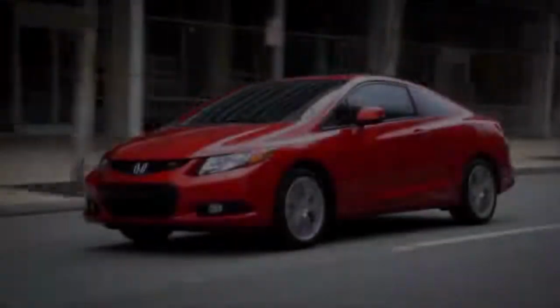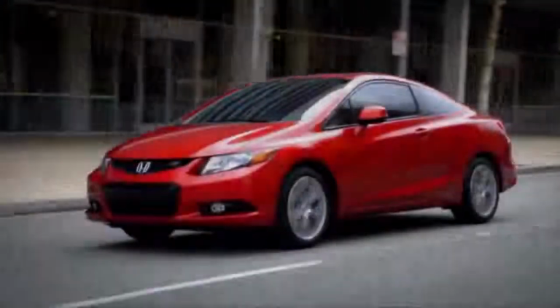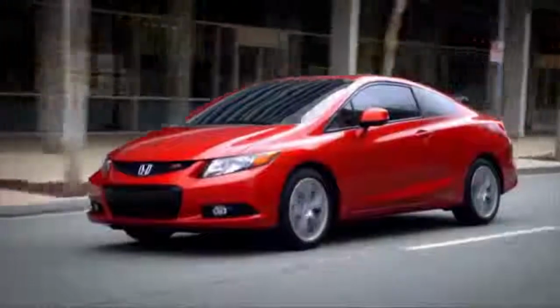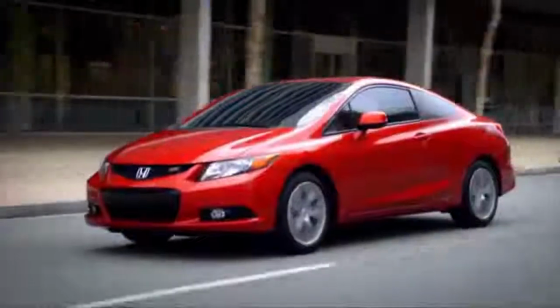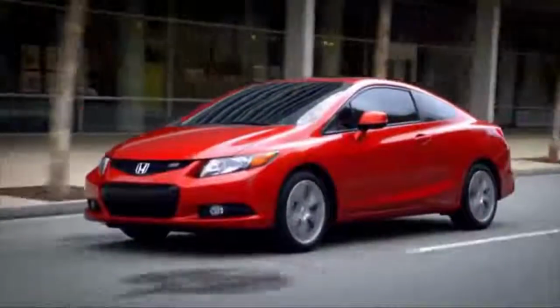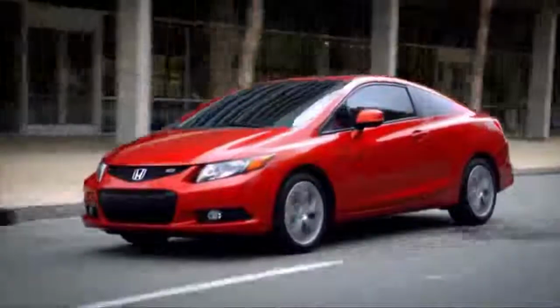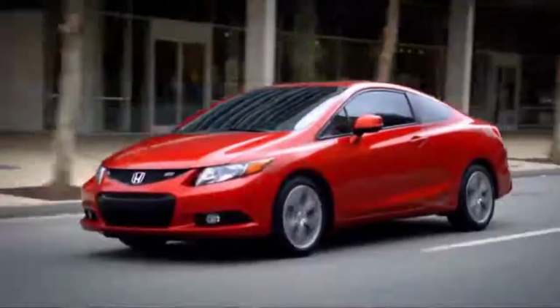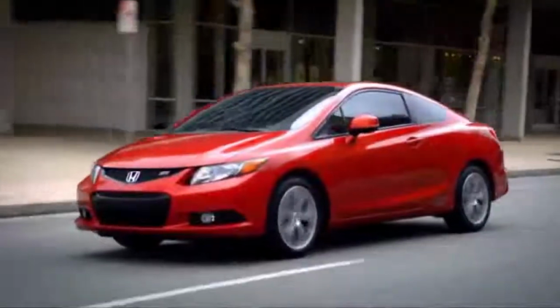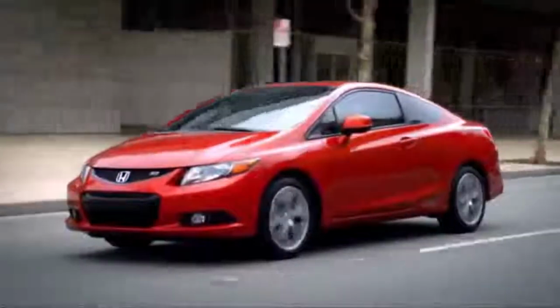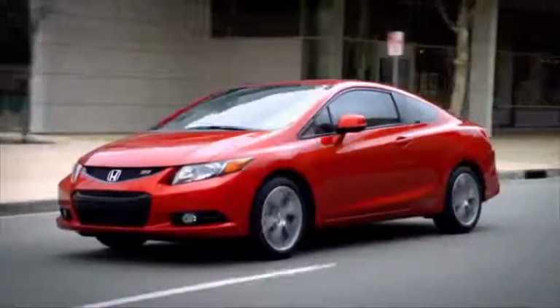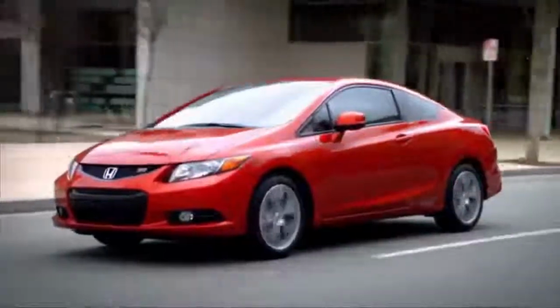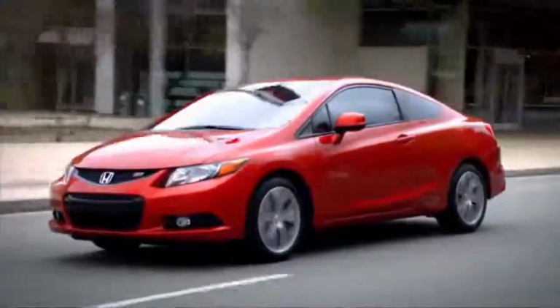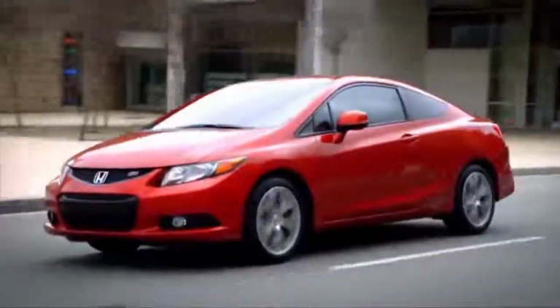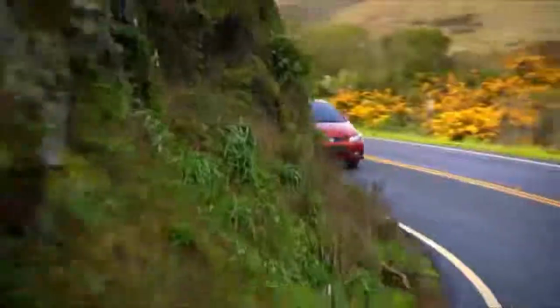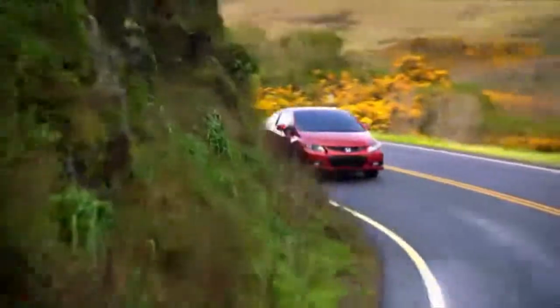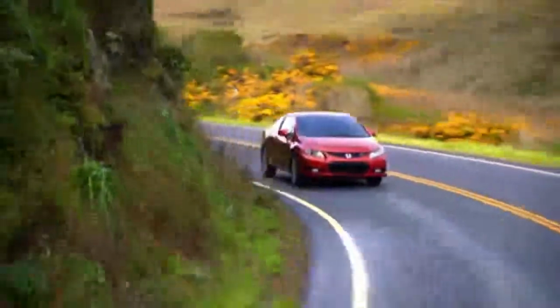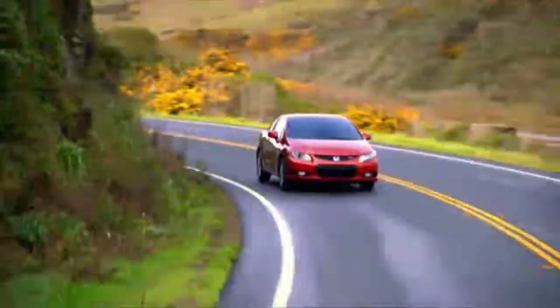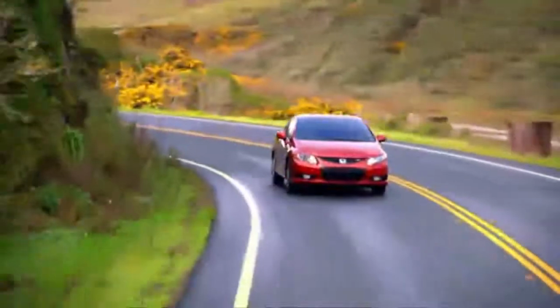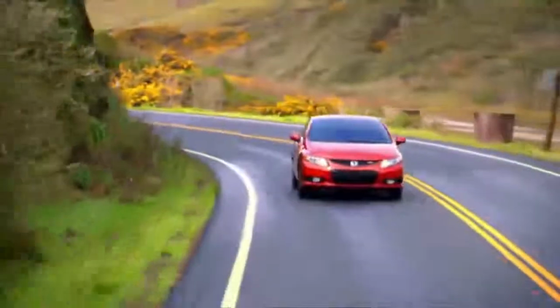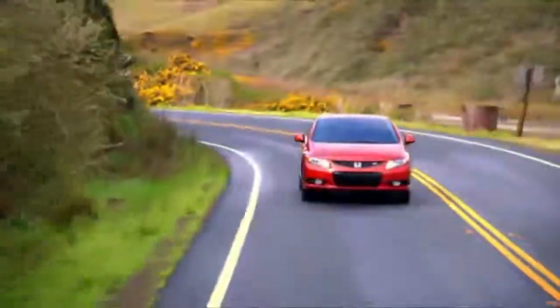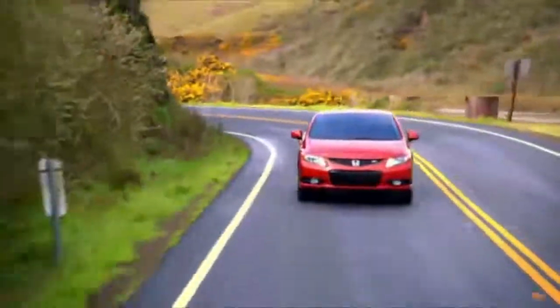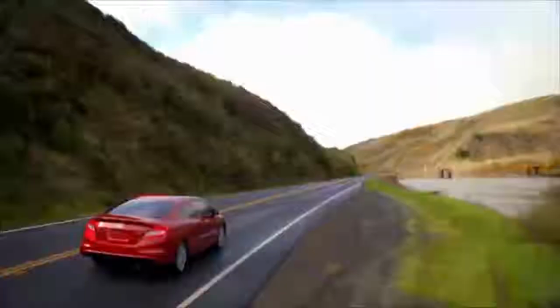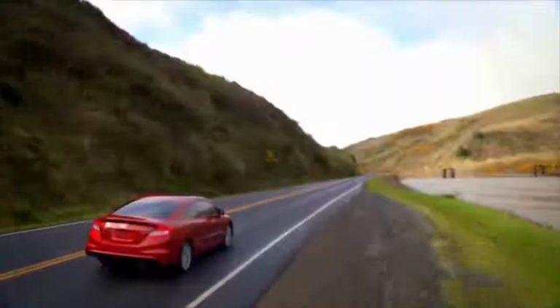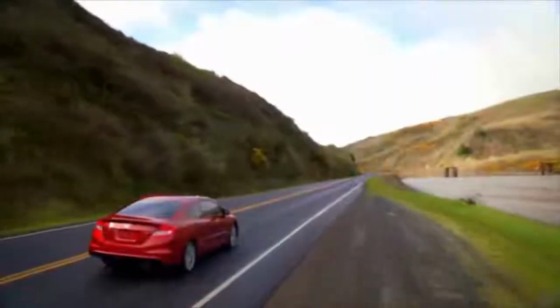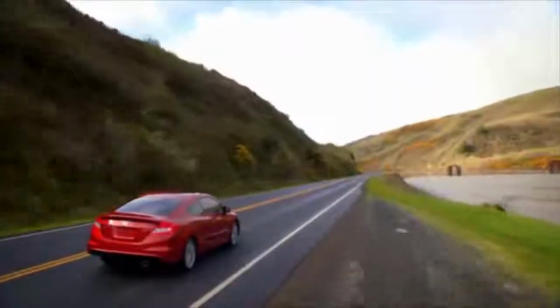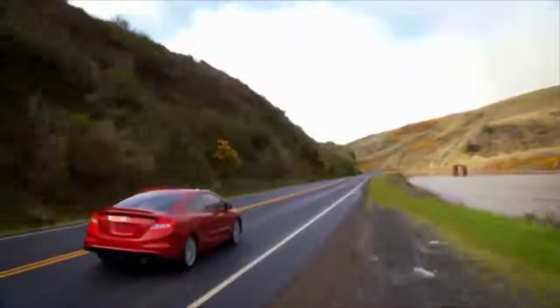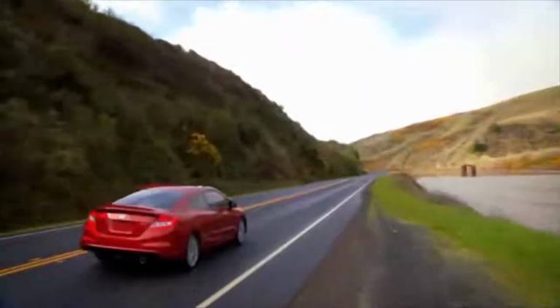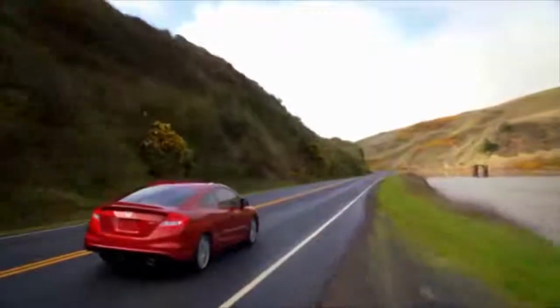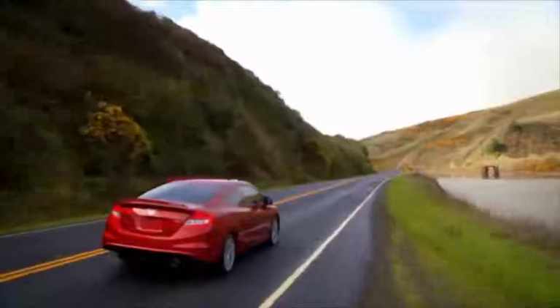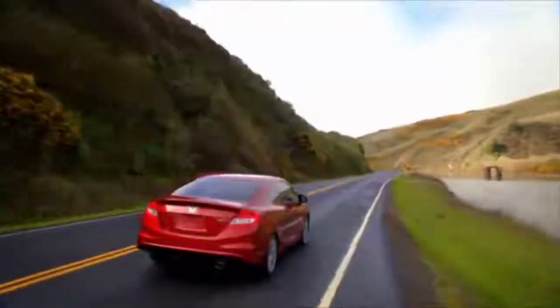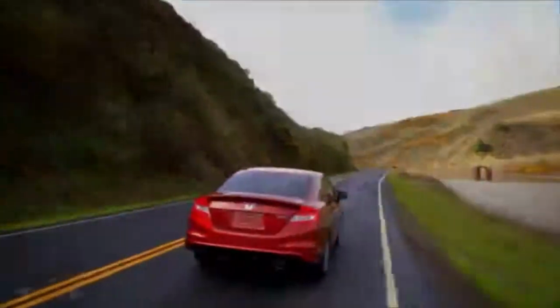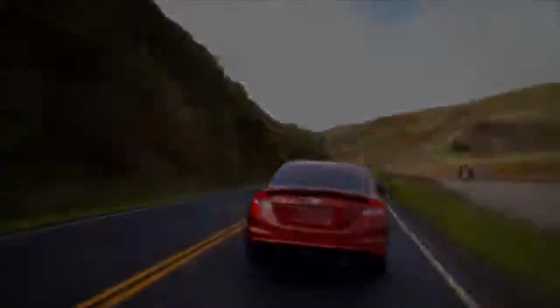Here's the Civic Si Coupe — that's our sporty performance version of the Civic. It has a 200-horsepower engine, higher RPM ranges, and is designed for the sports car enthusiast within the Honda lineup.